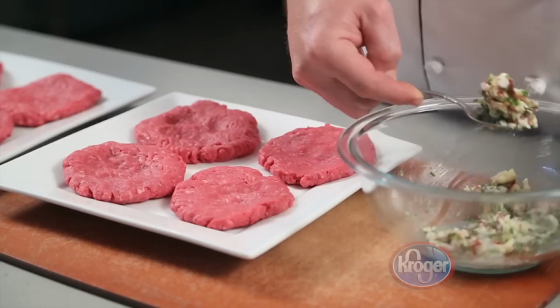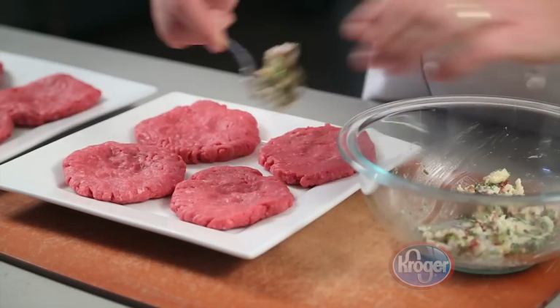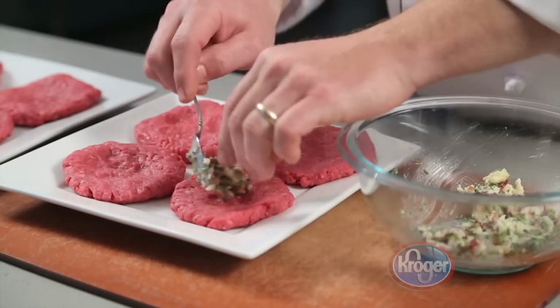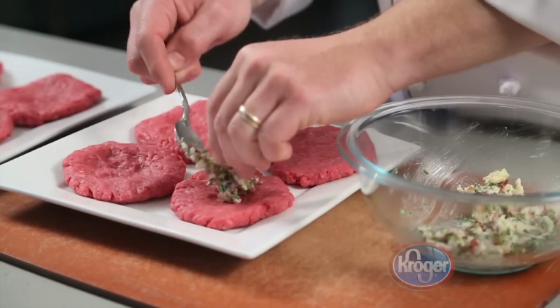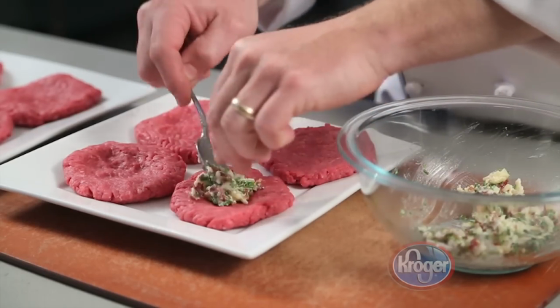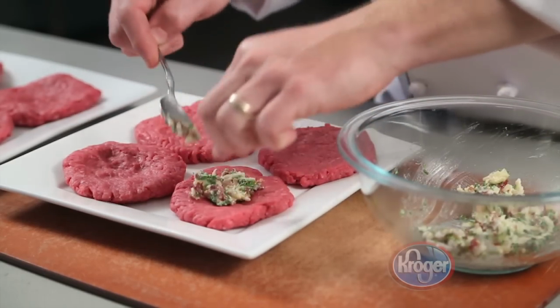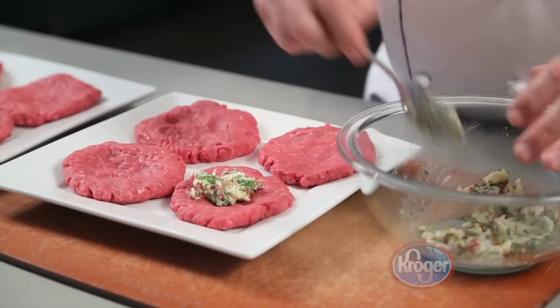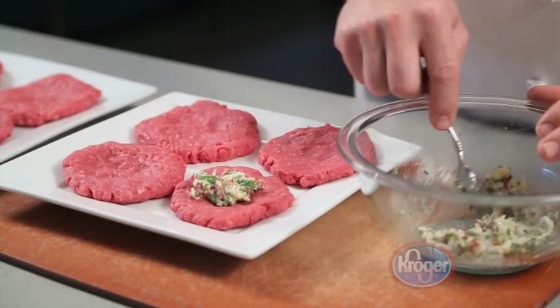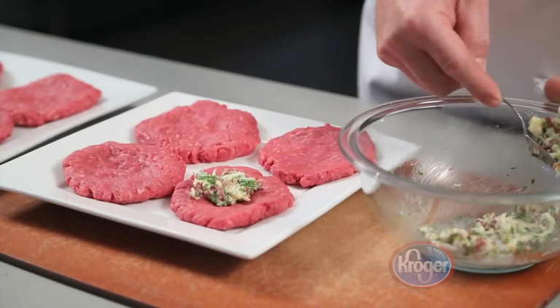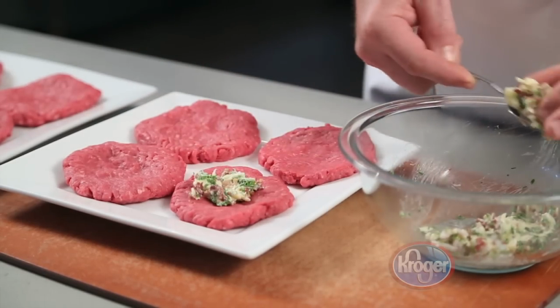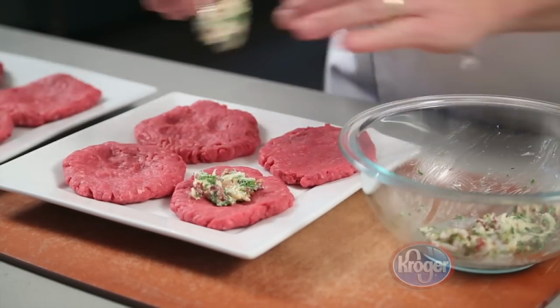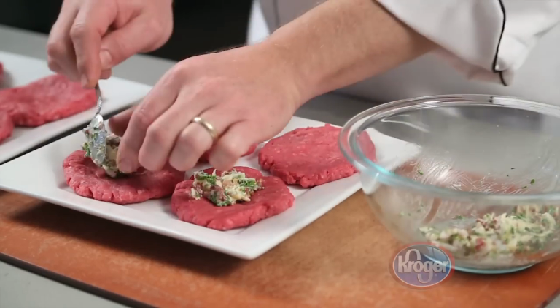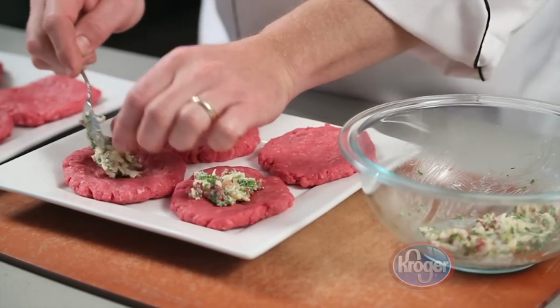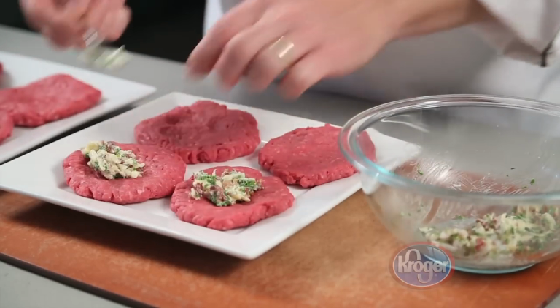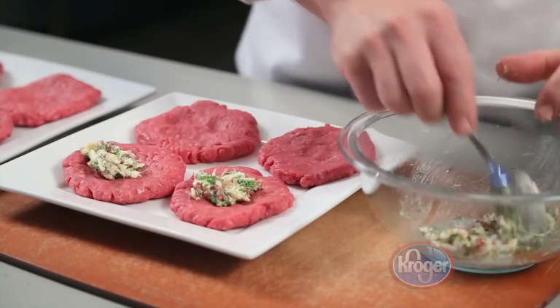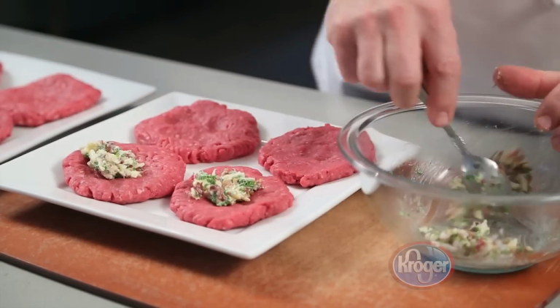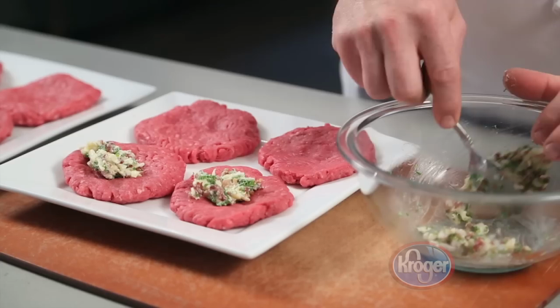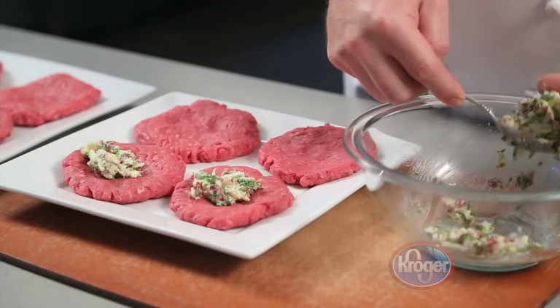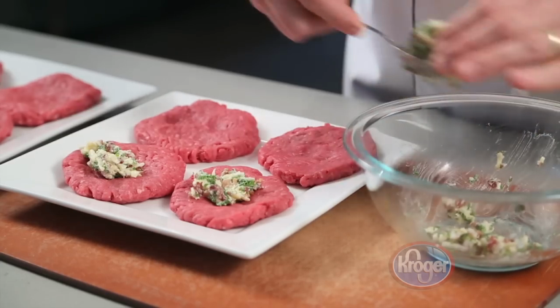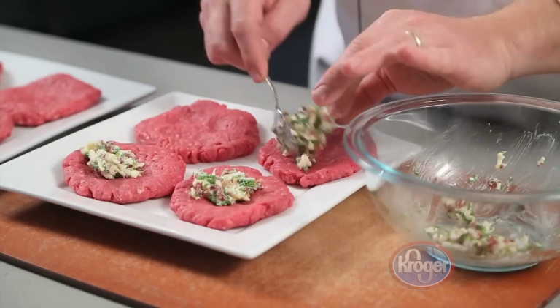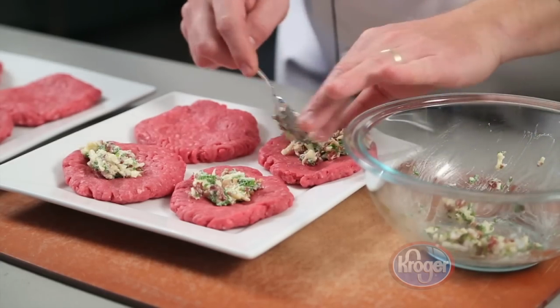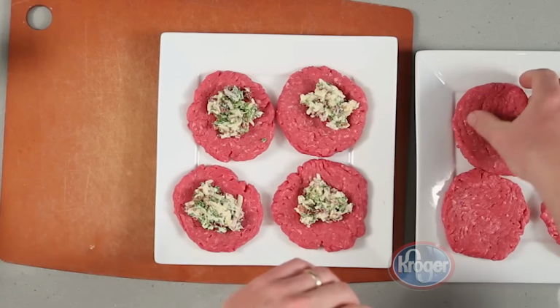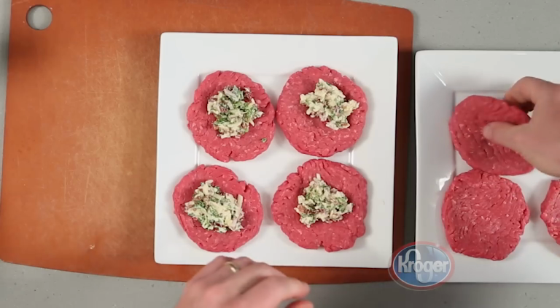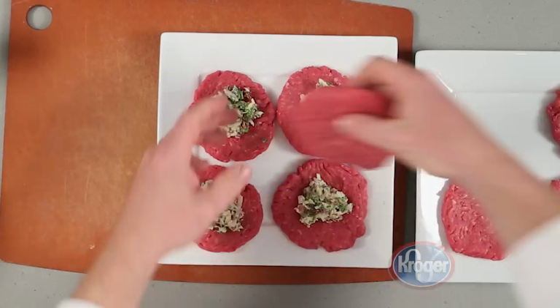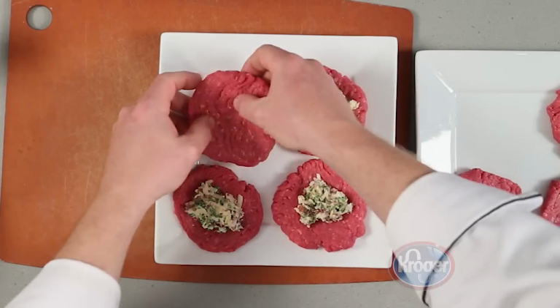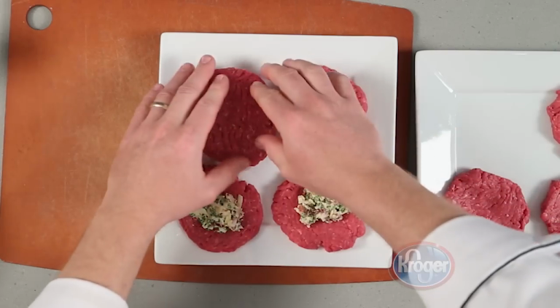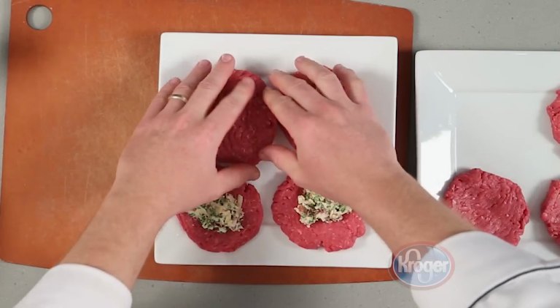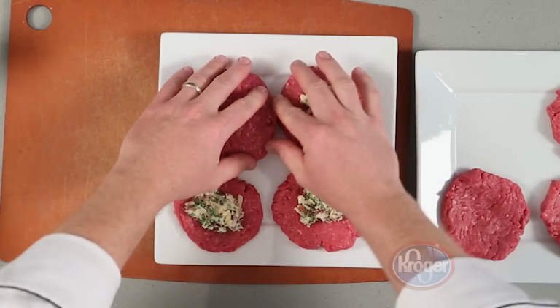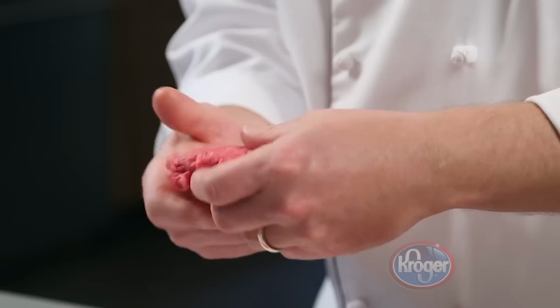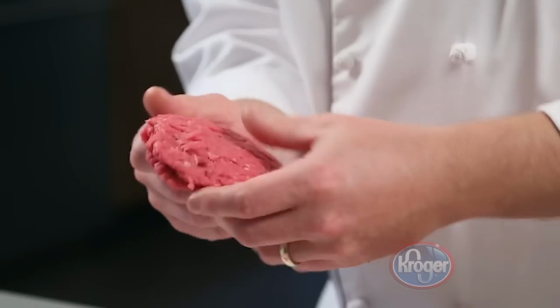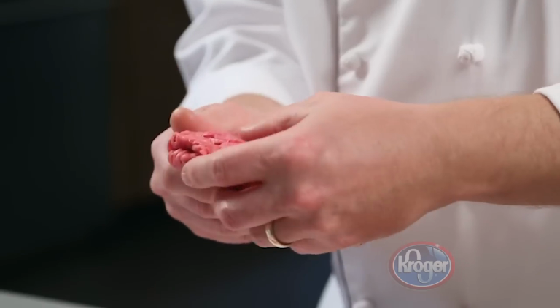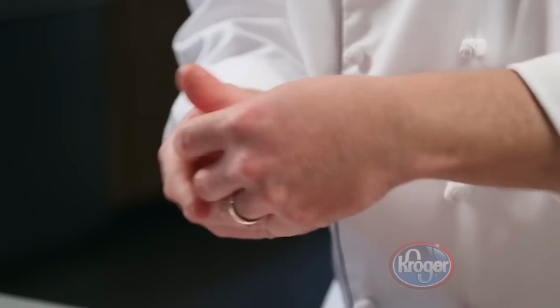Then divide the Jarlsburg Cheese Mix into four portions, and place one portion on the center of each burger. Top each burger with one of the remaining patties, and seal the edges together carefully.